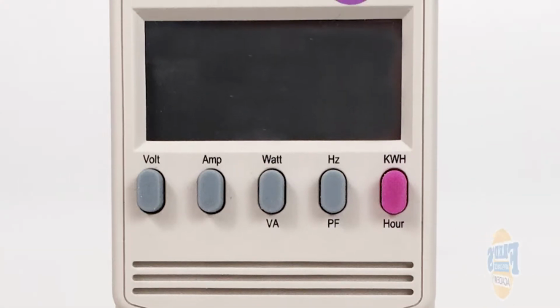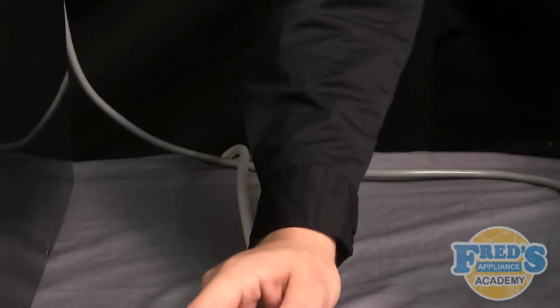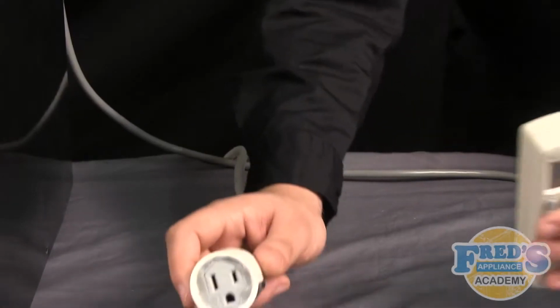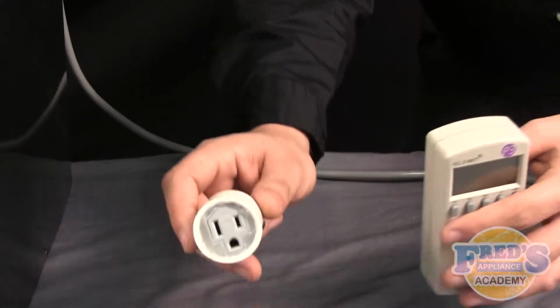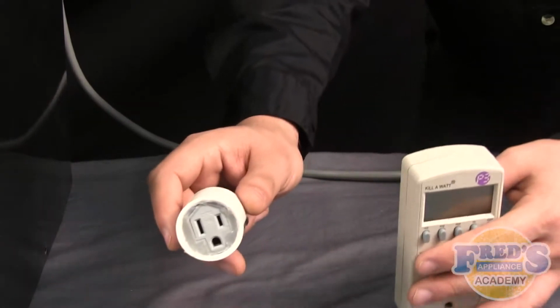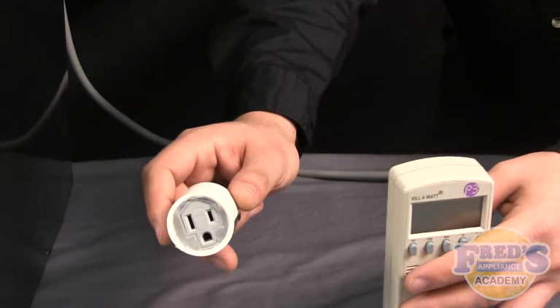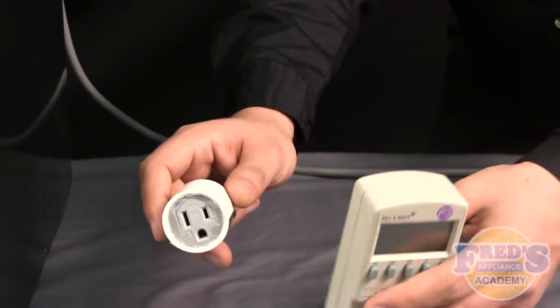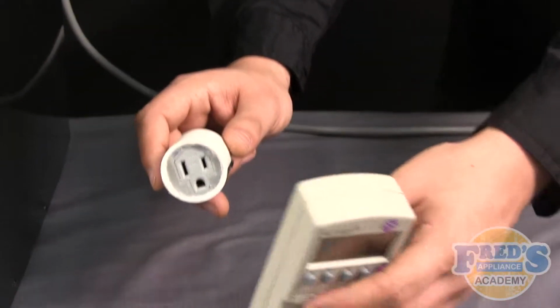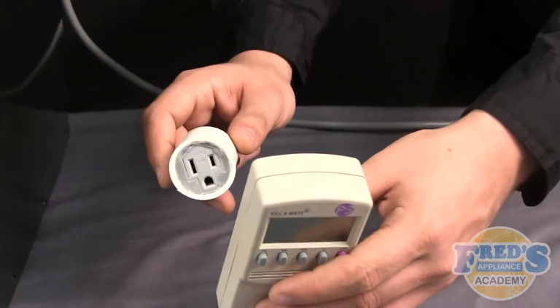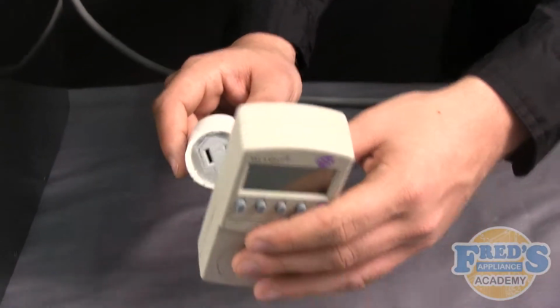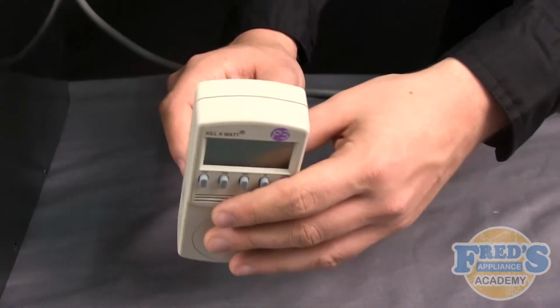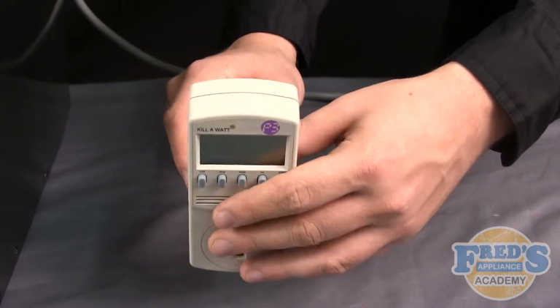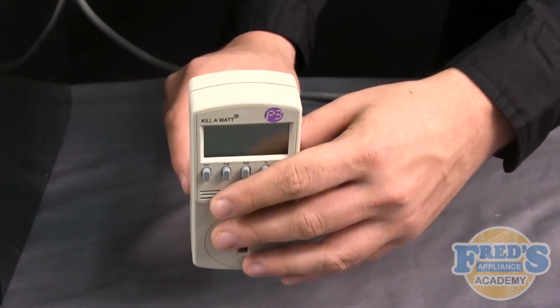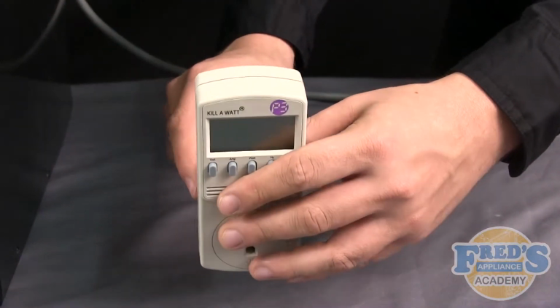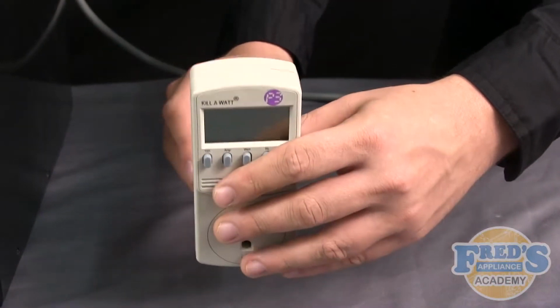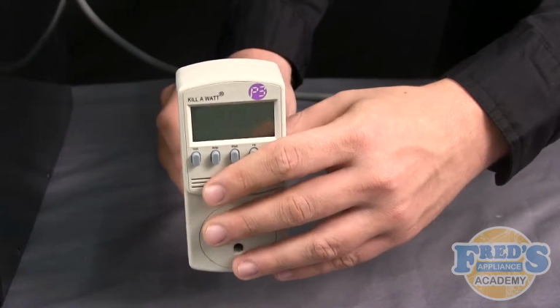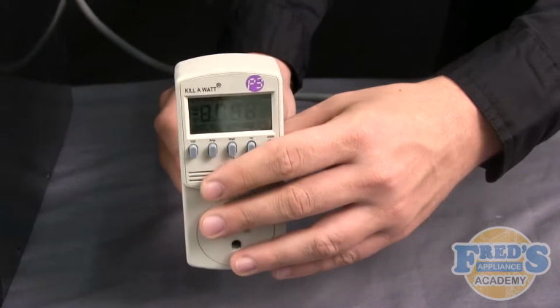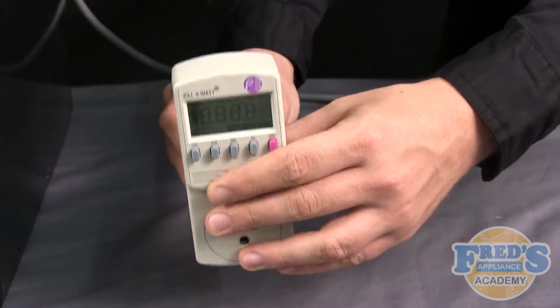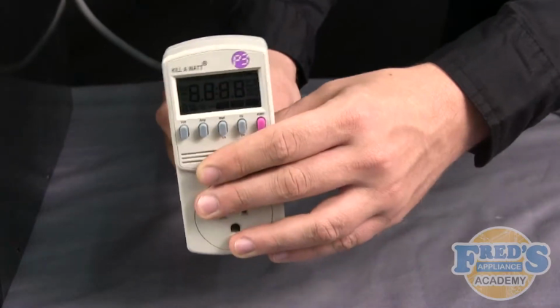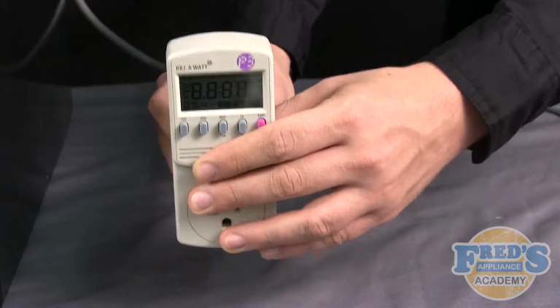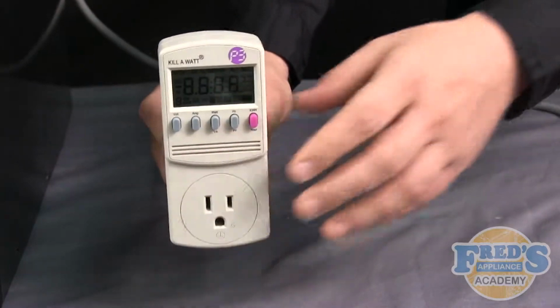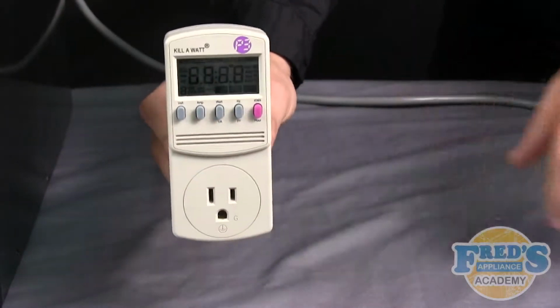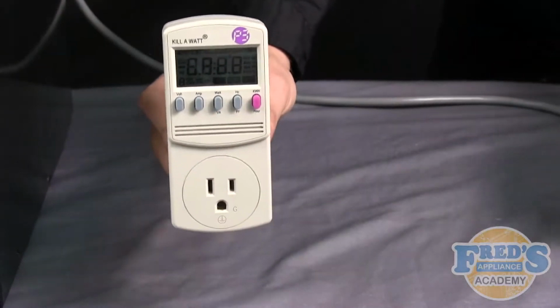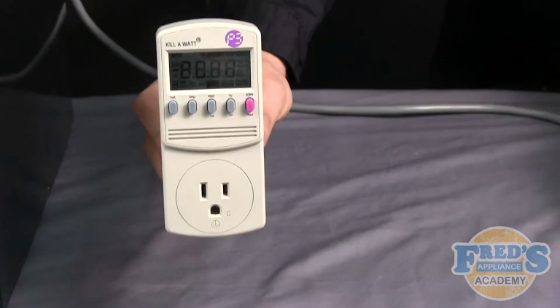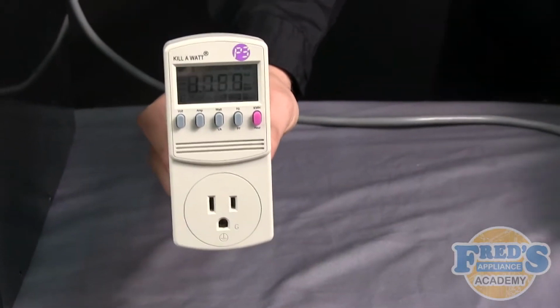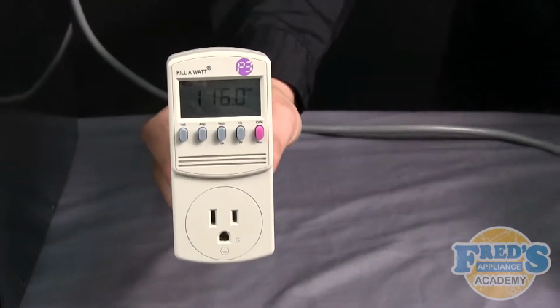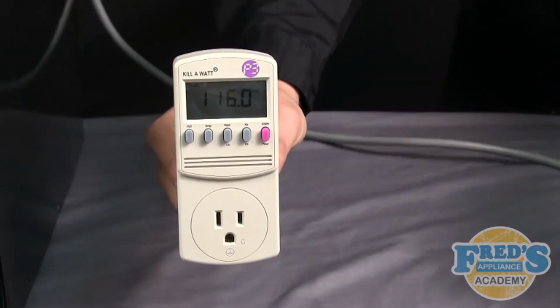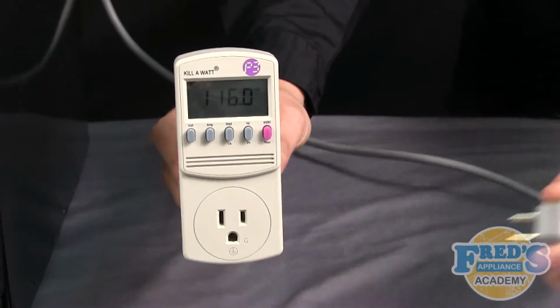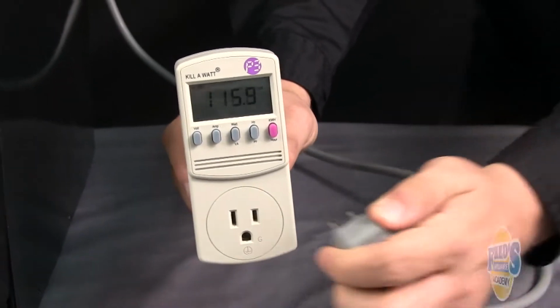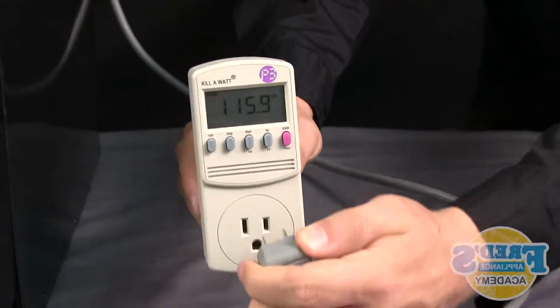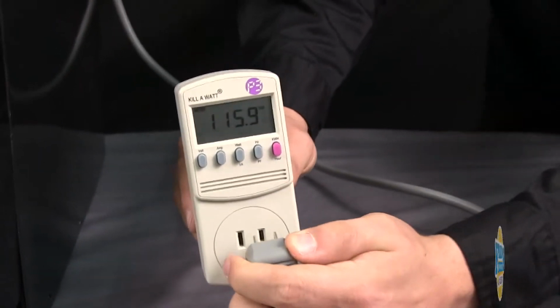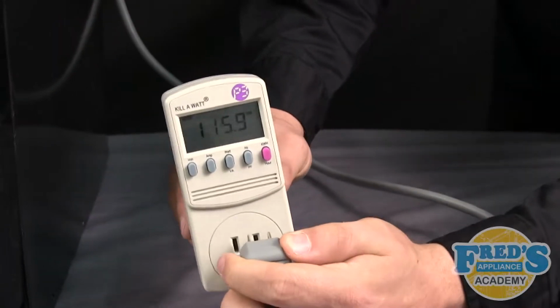To use the wattmeter, start by plugging the wattmeter into an outlet. Then take the cord of the appliance you are diagnosing and plug it directly into the wattmeter.